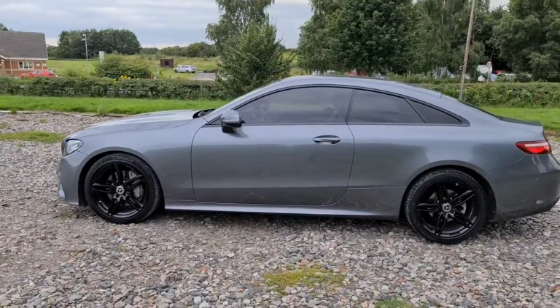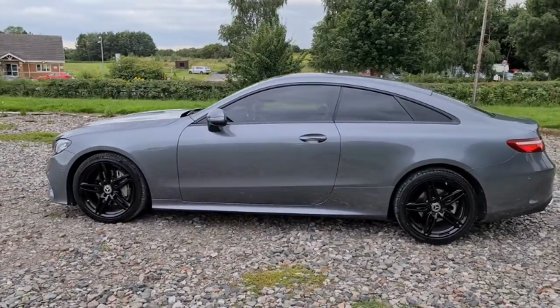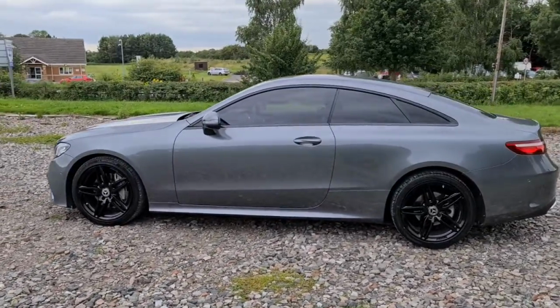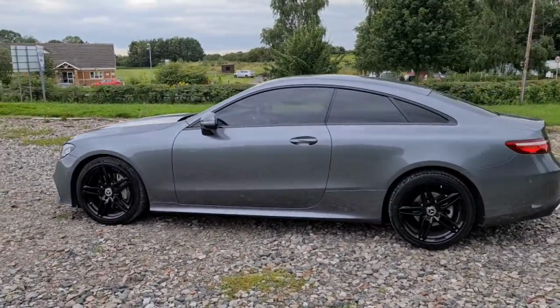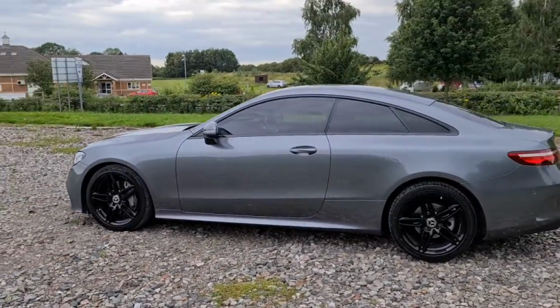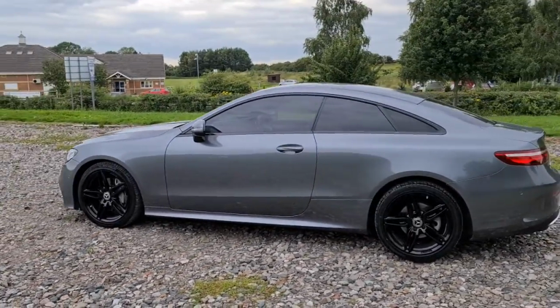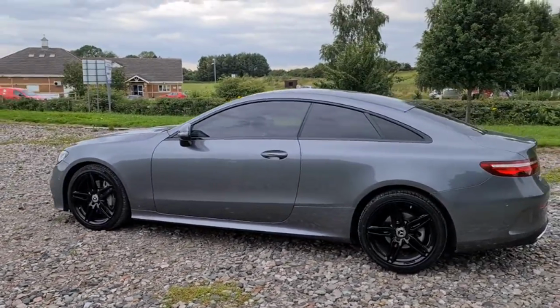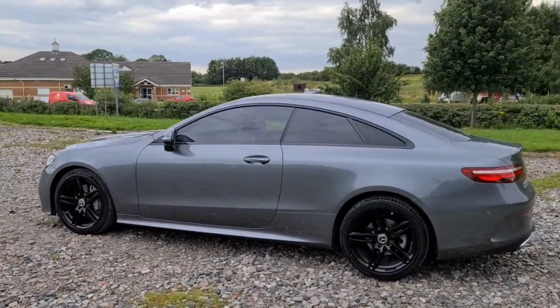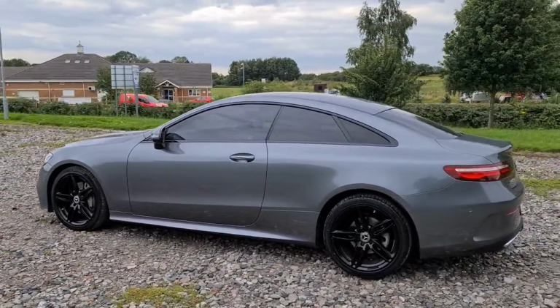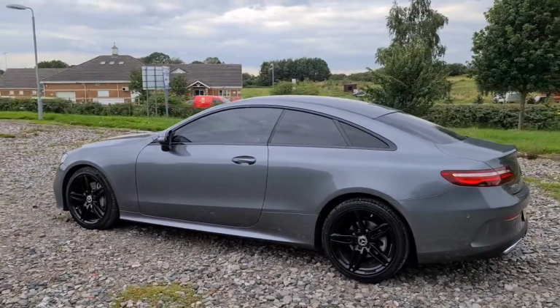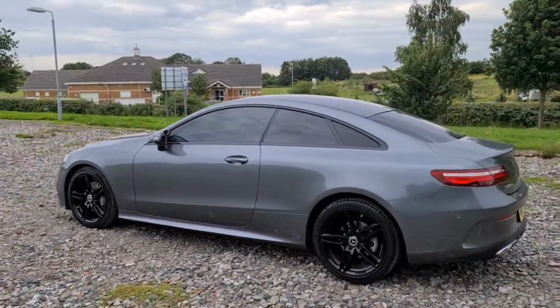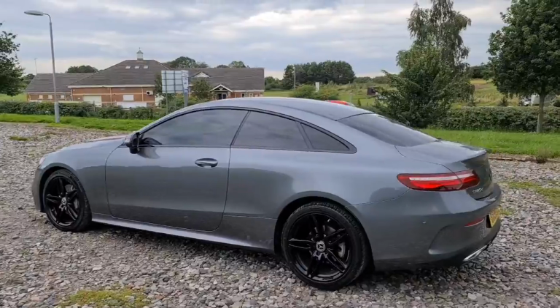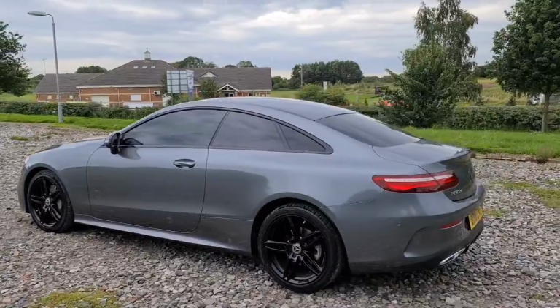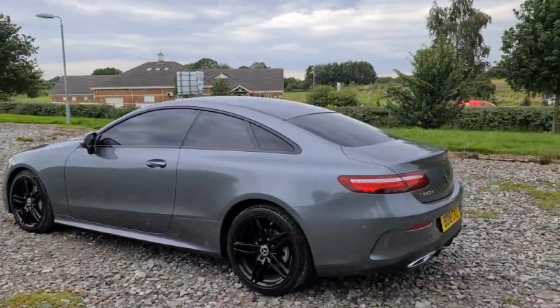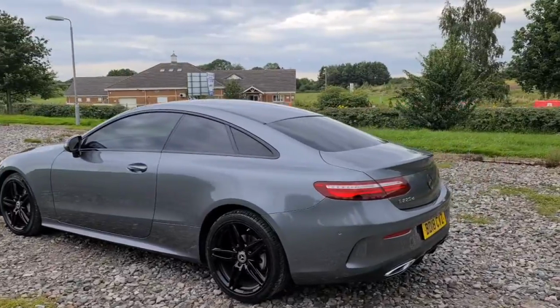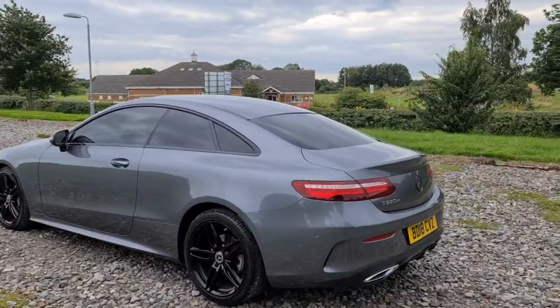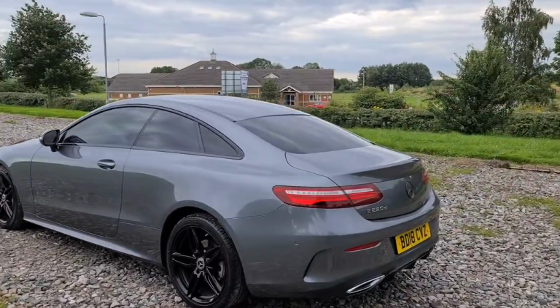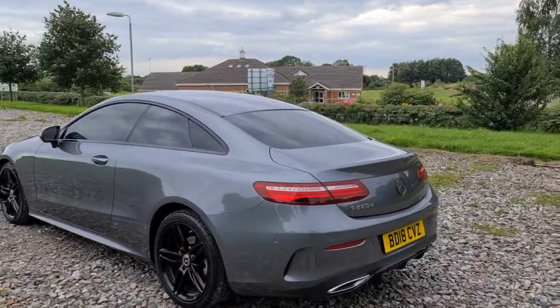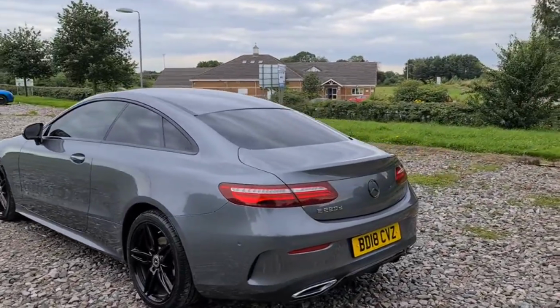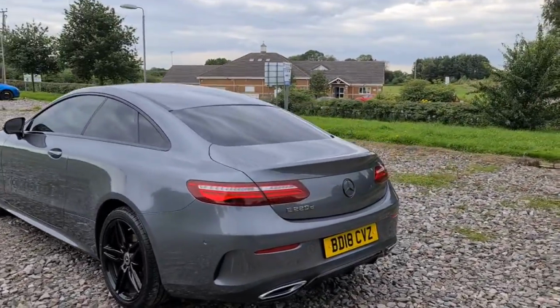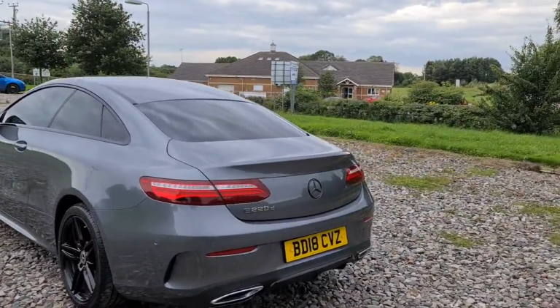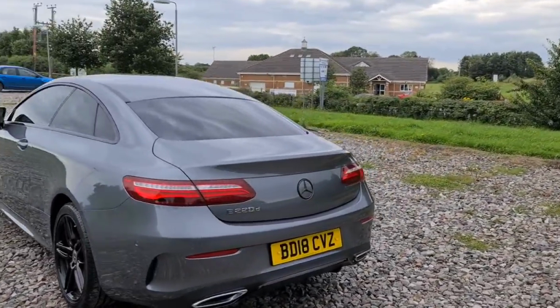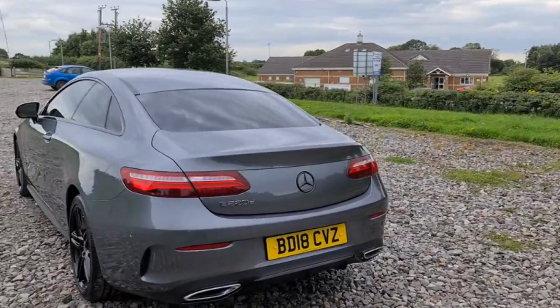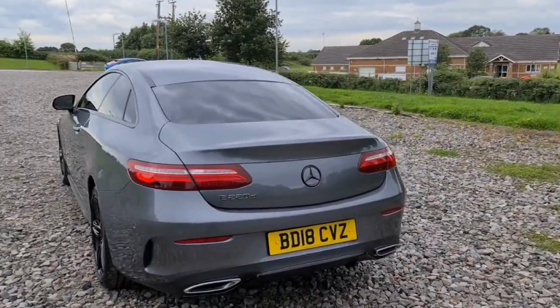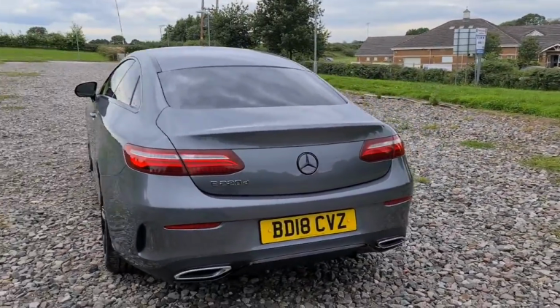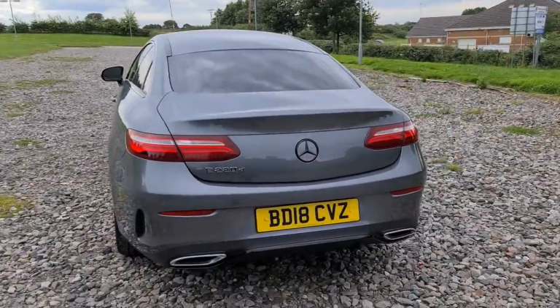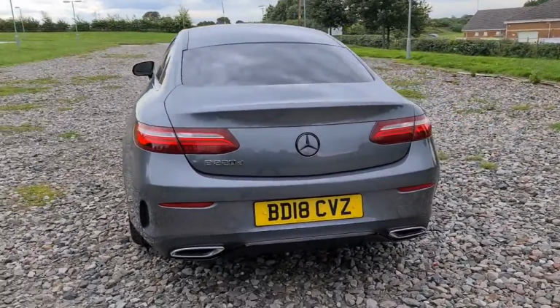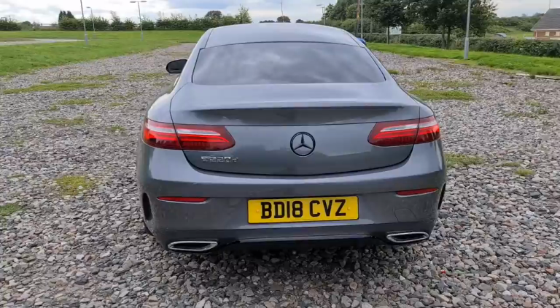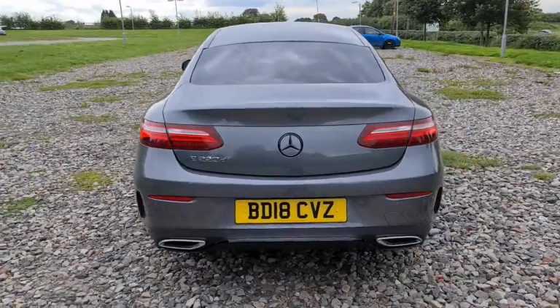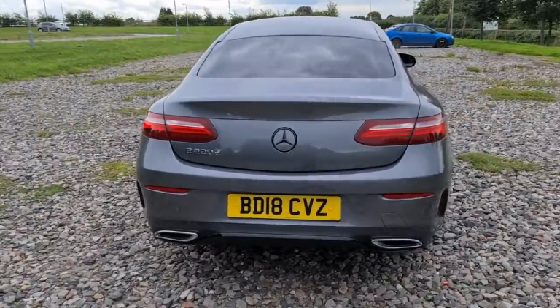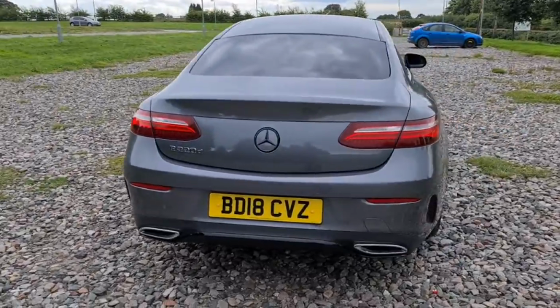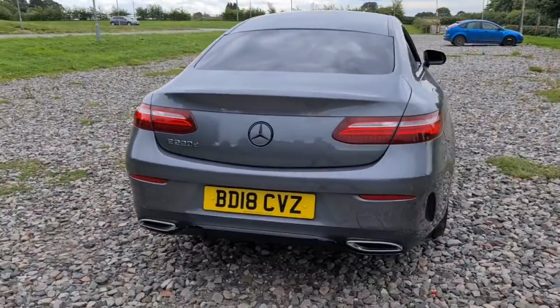Four completely unmarked, unscratched 19-inch black alloys, privacy glass, and you also have front and rear parking sensors with the reversing camera, plus a flush exhaust to the rear bumper.